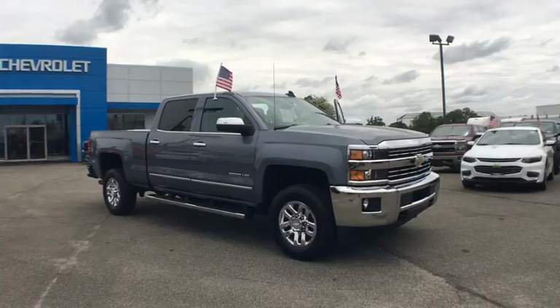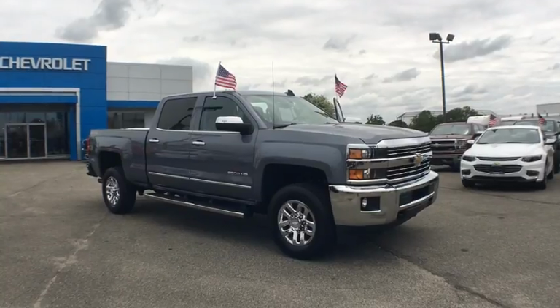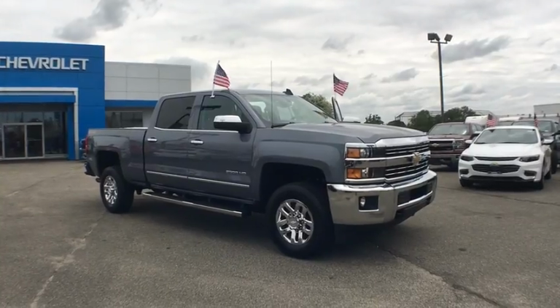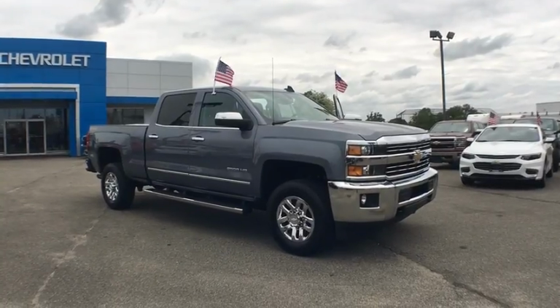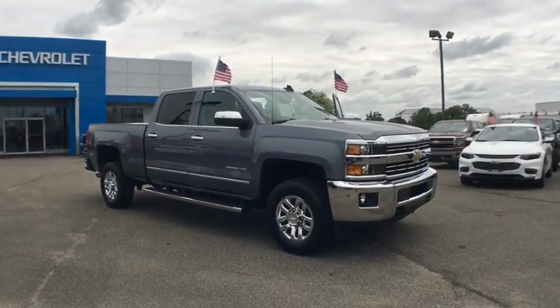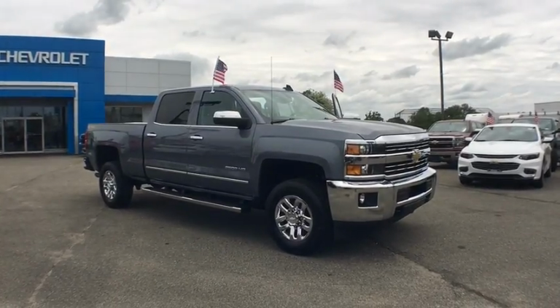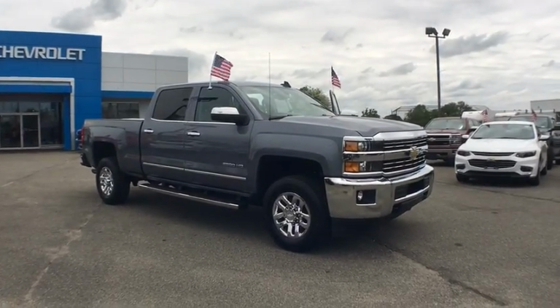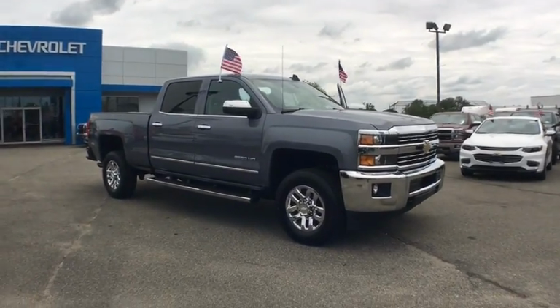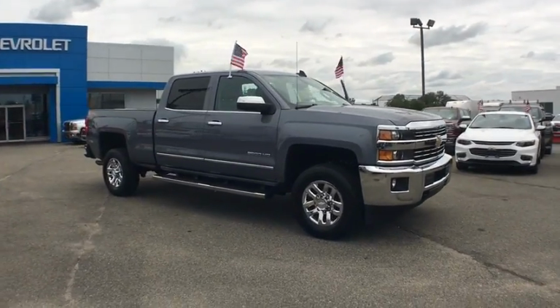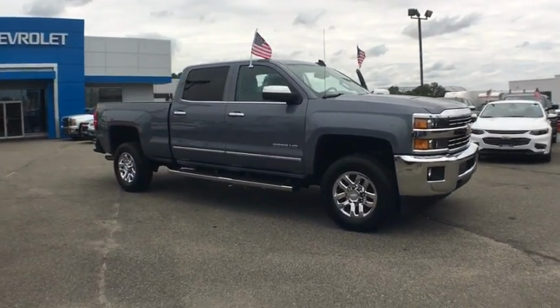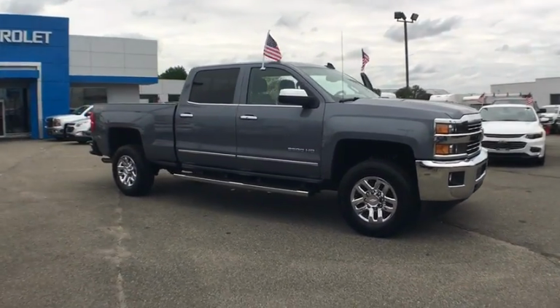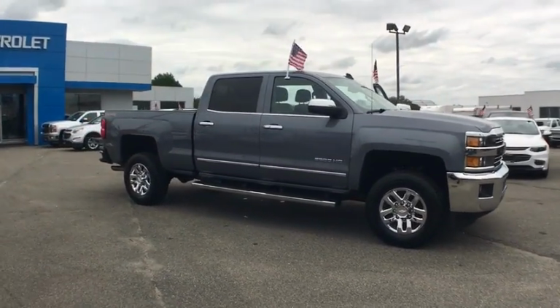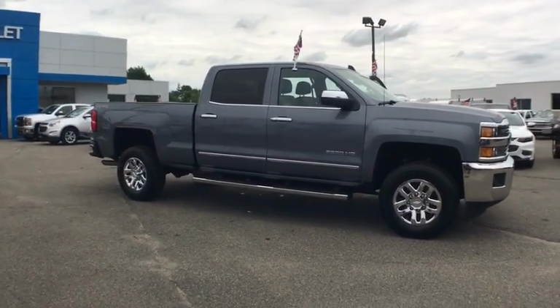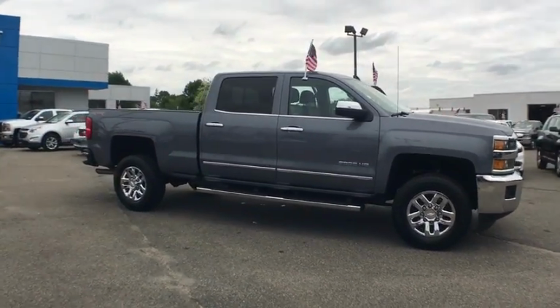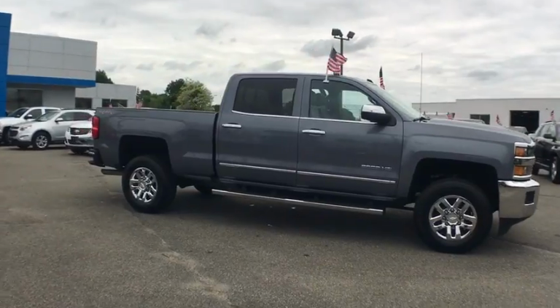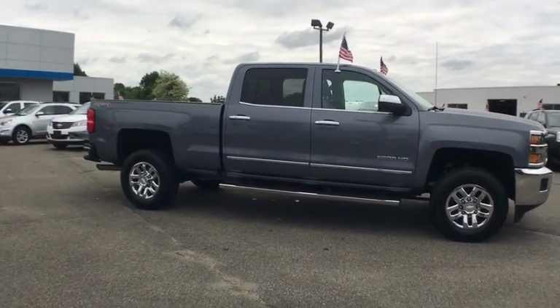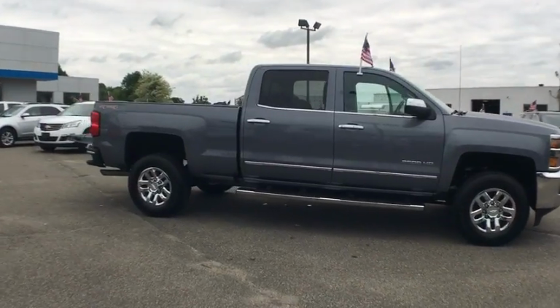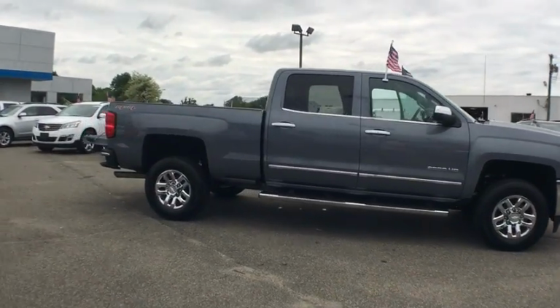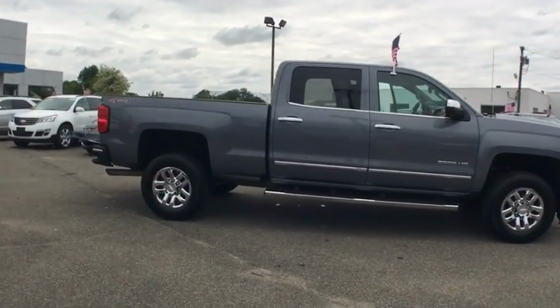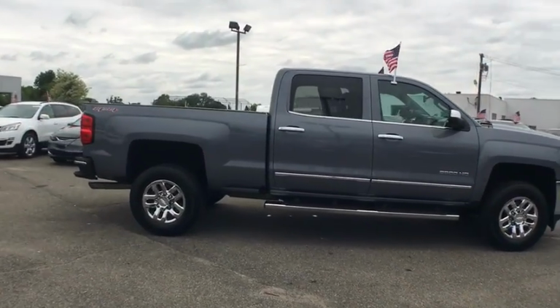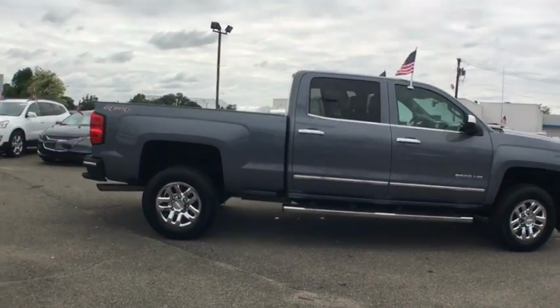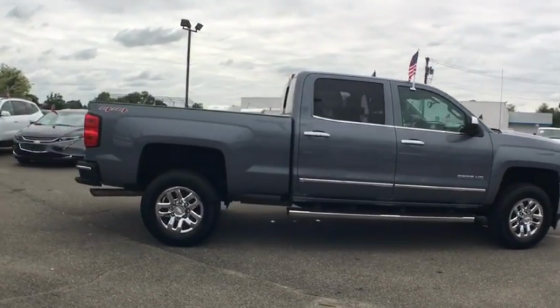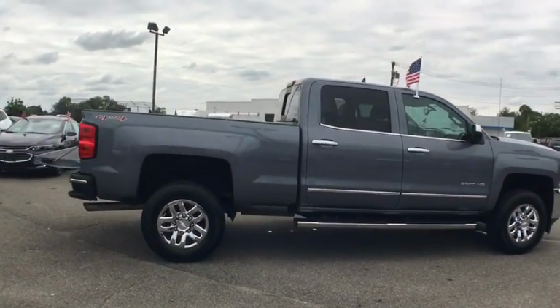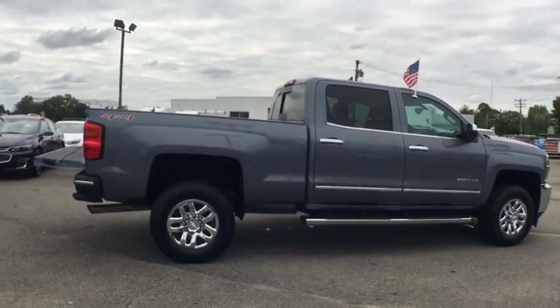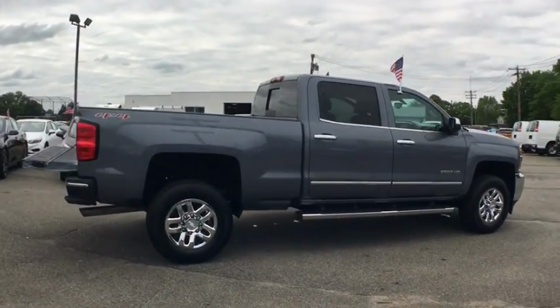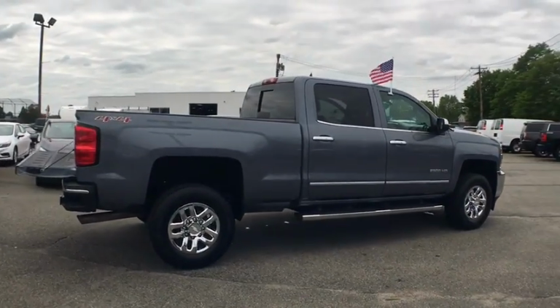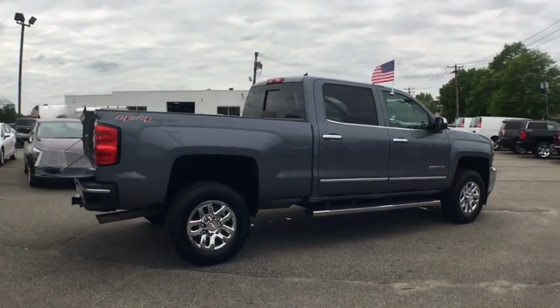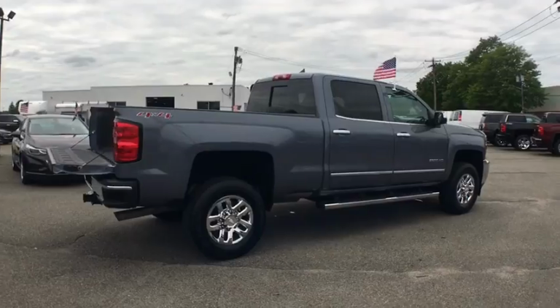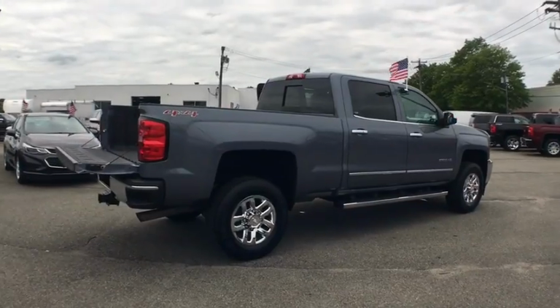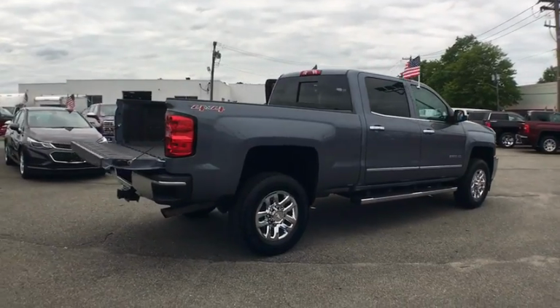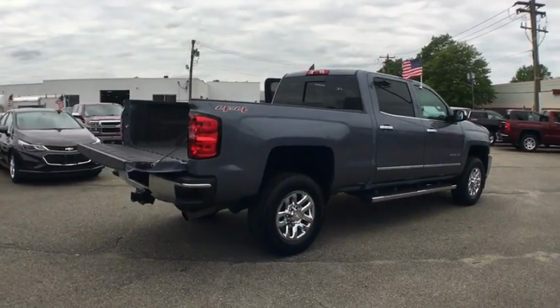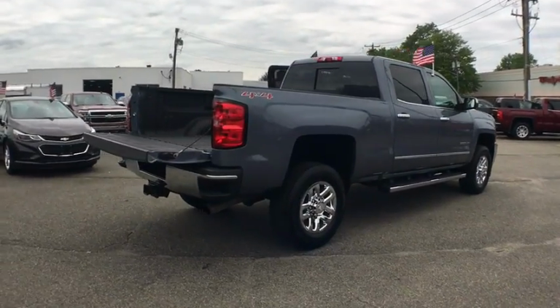2016 Chevrolet Silverado 2500 HD. This pickup truck pulls unlike any other. This vehicle has less than 25,000 miles. Here are some of this vehicle's great options.